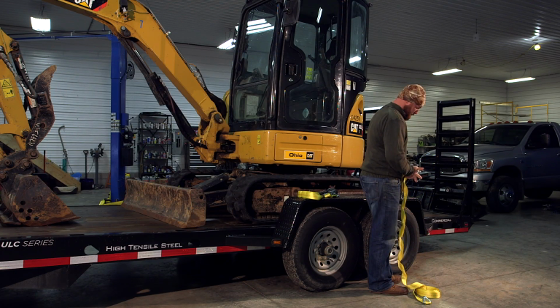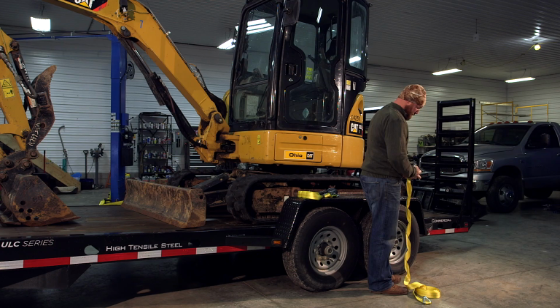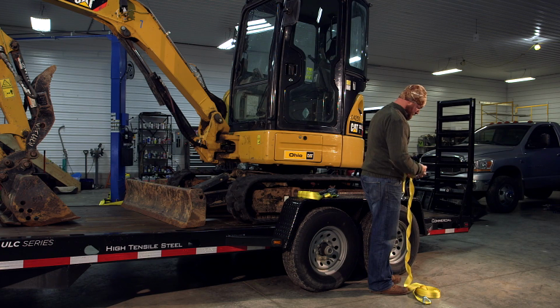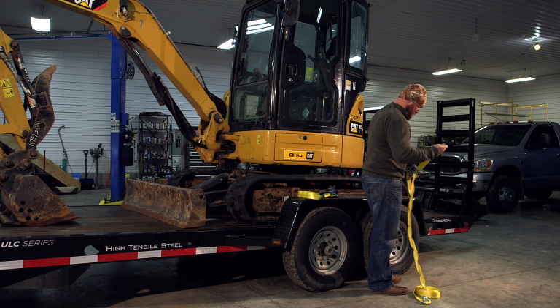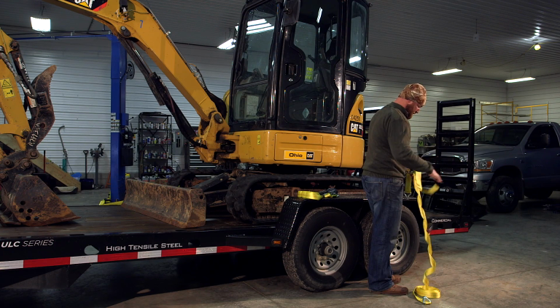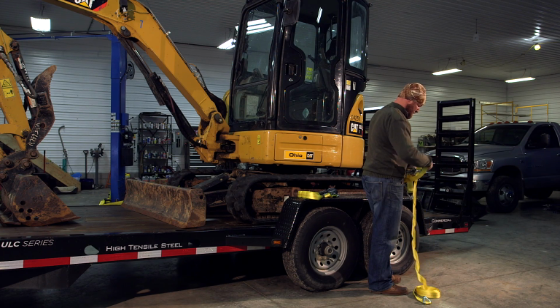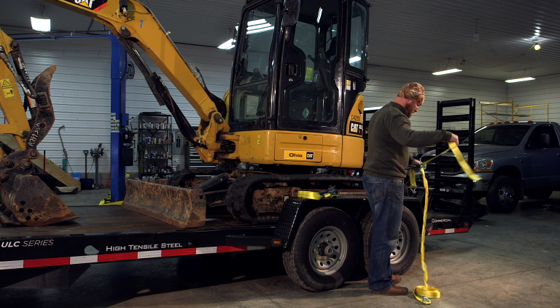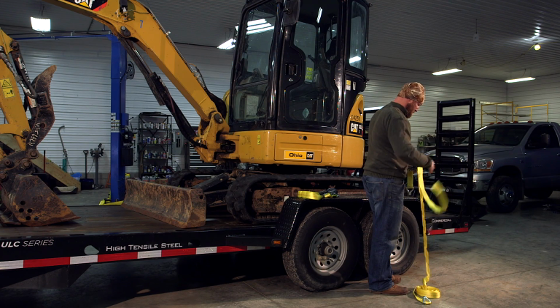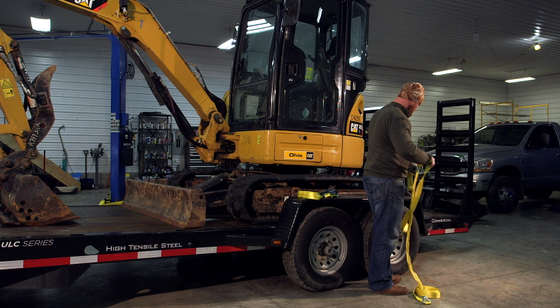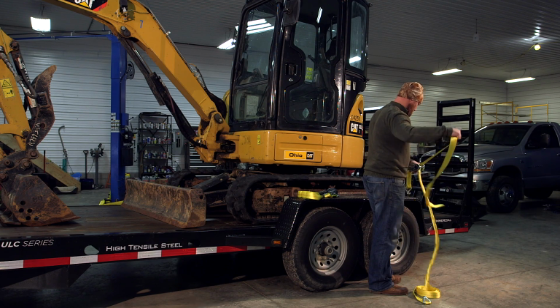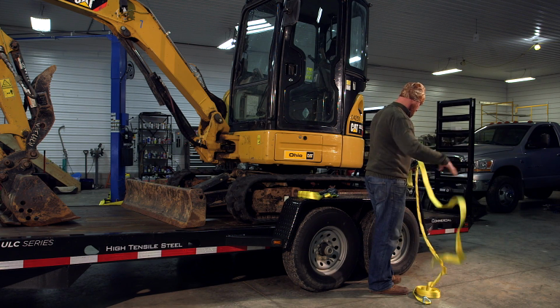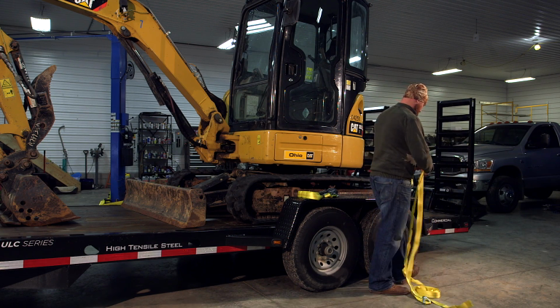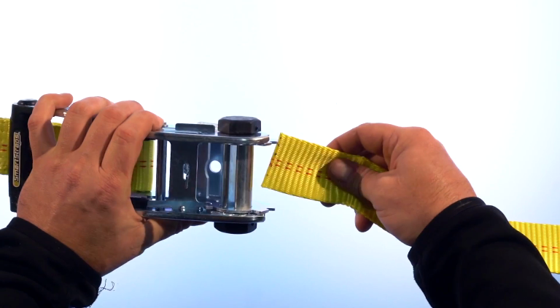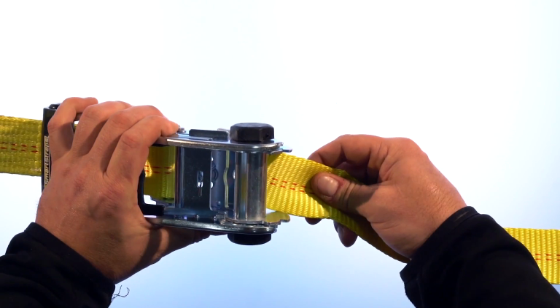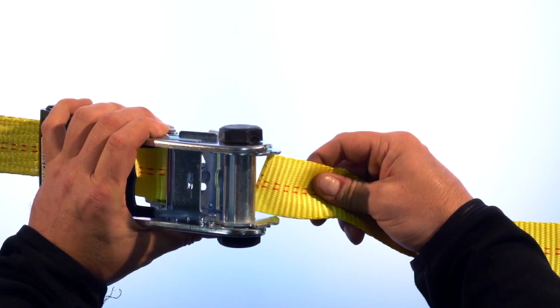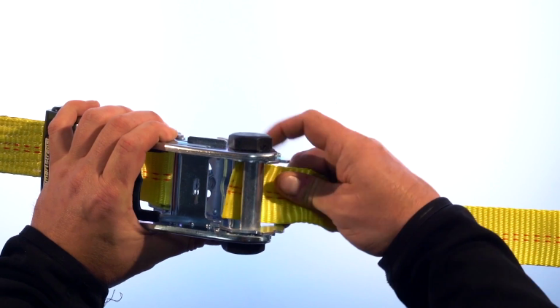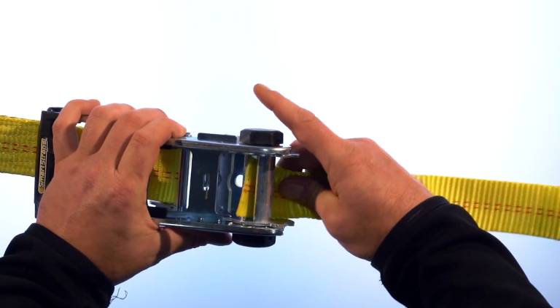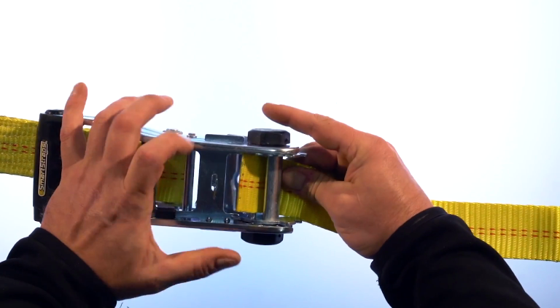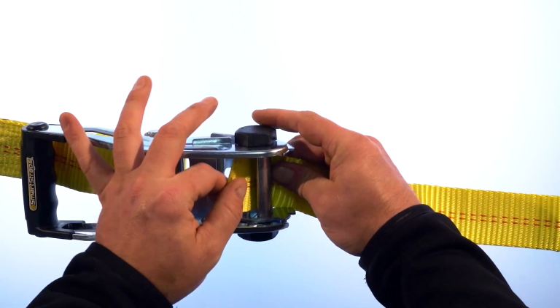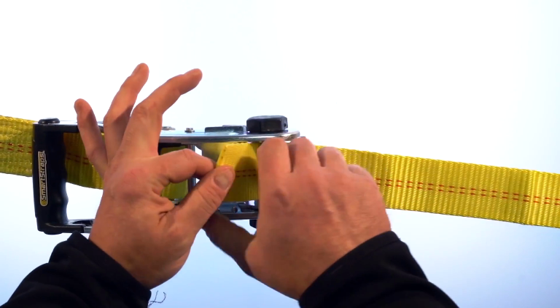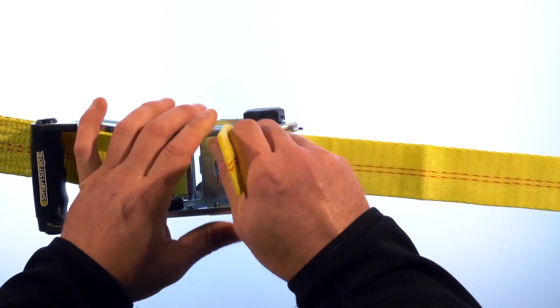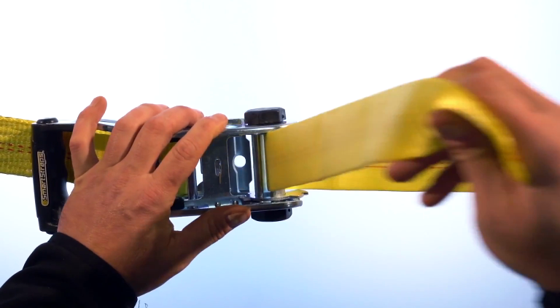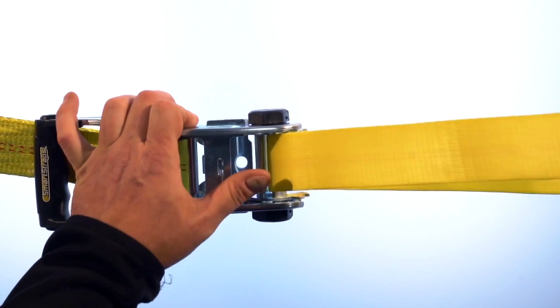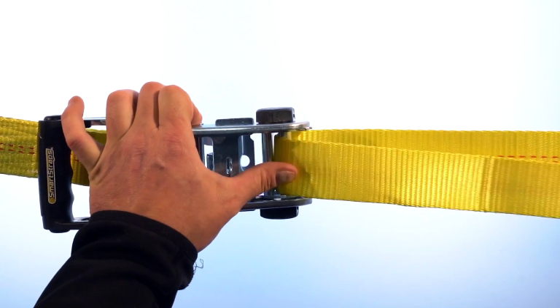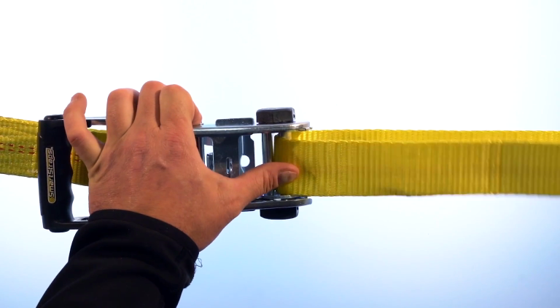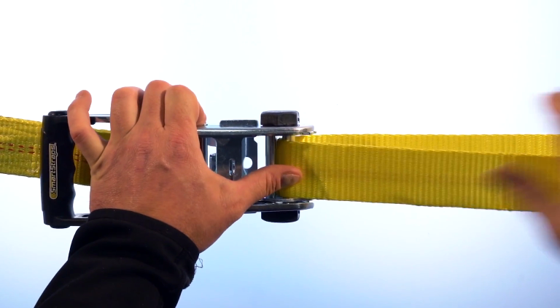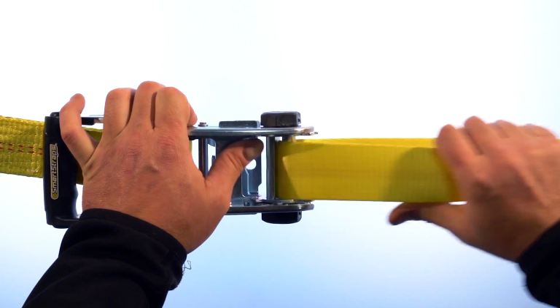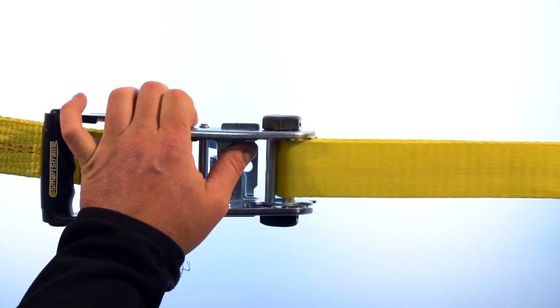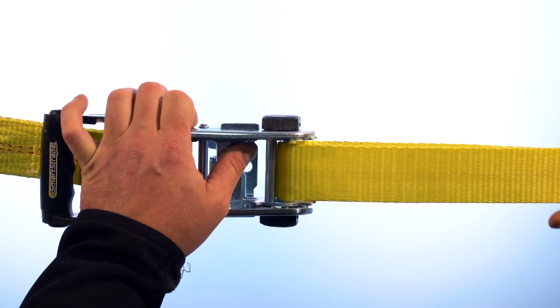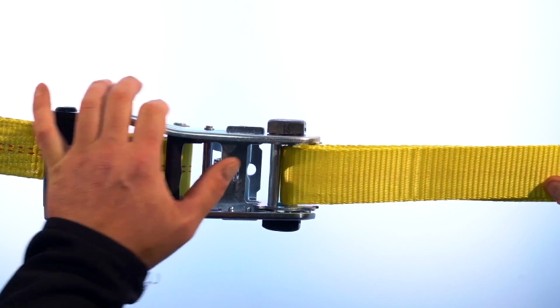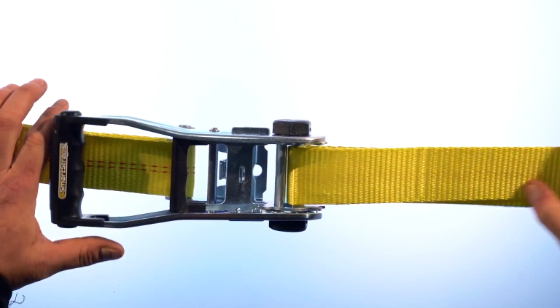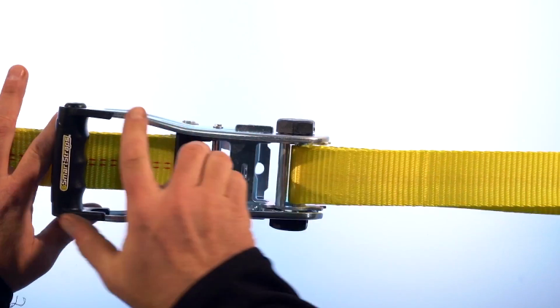Threading a tie down strap is easy, but it's important to do it the right way. First, start by closing your ratchet handle. Feed the webbing through the split in the axle from the bottom of the ratchet. Wrap it back over the top of the axle.